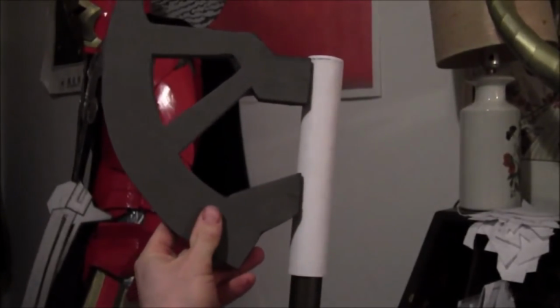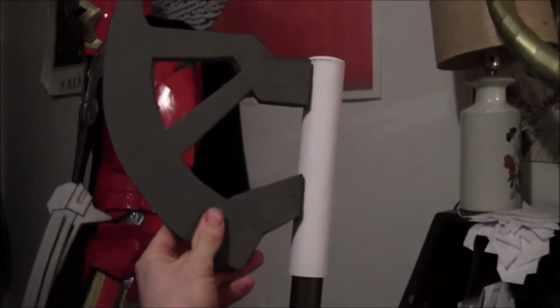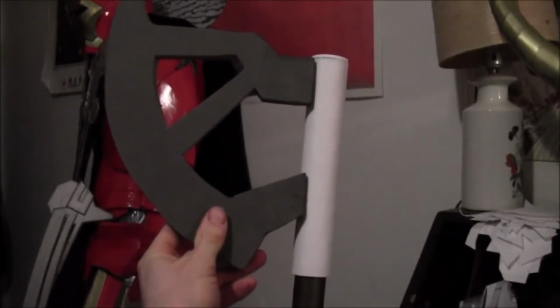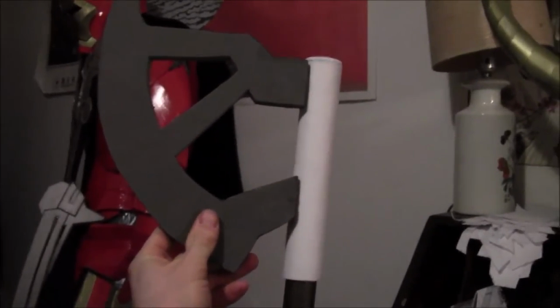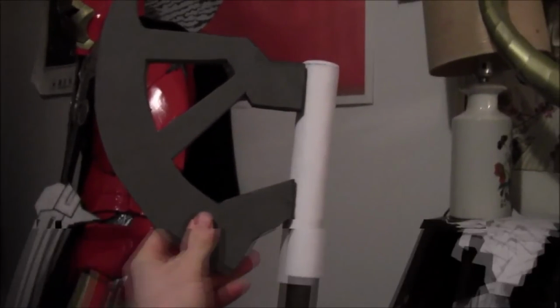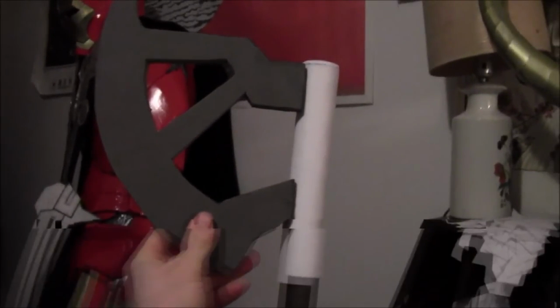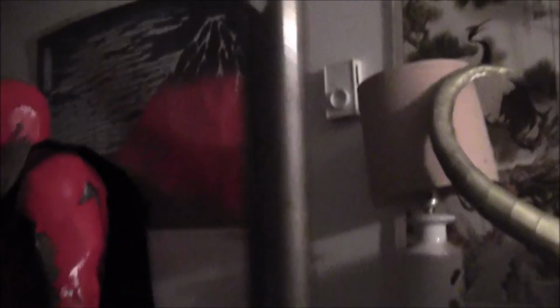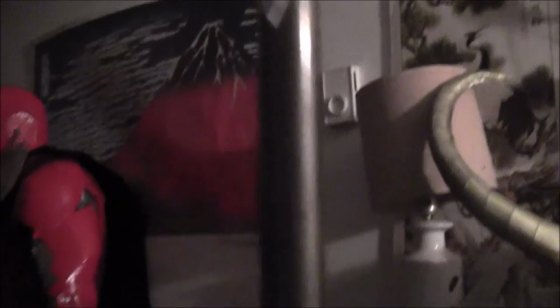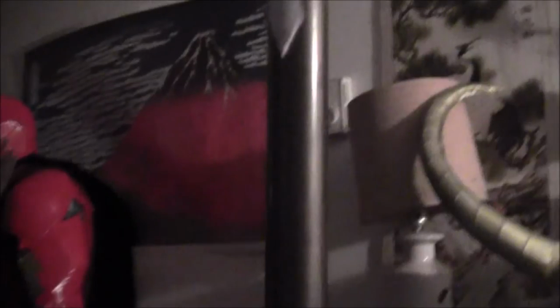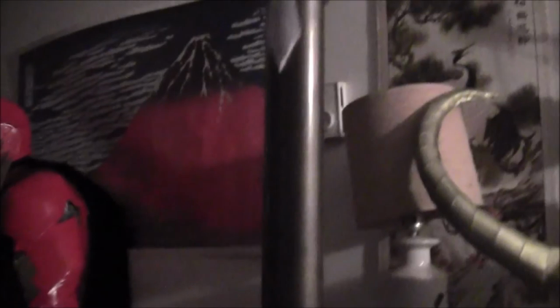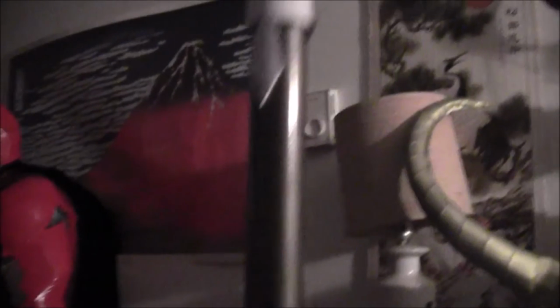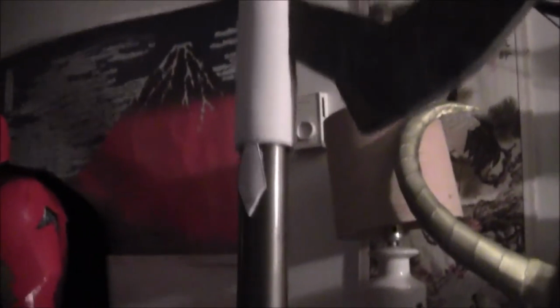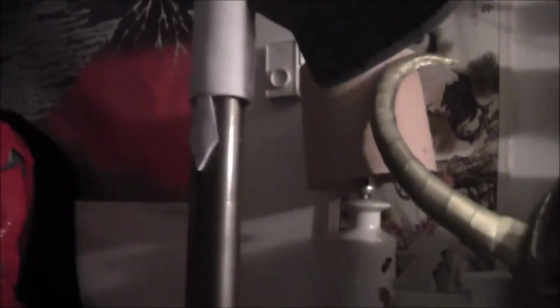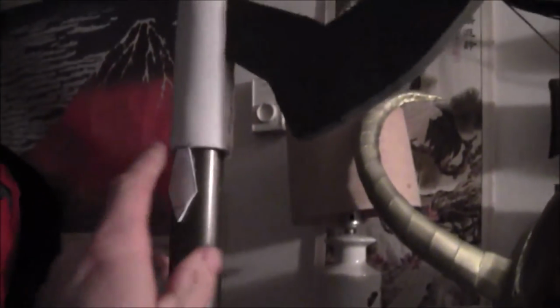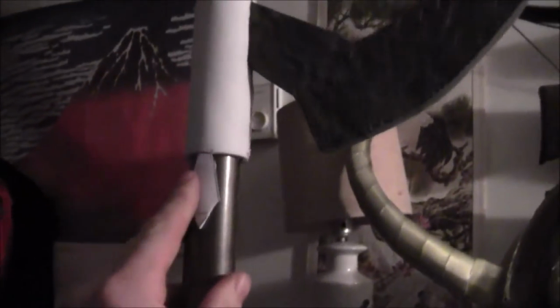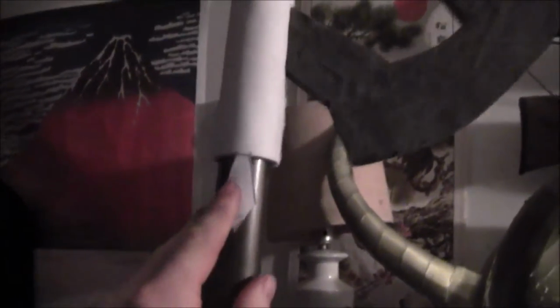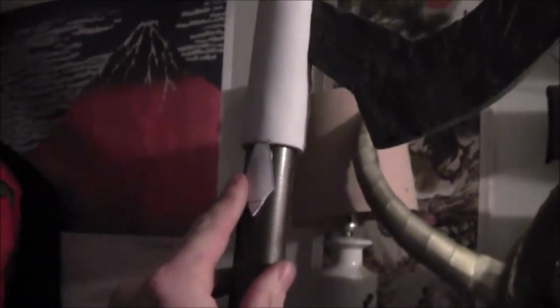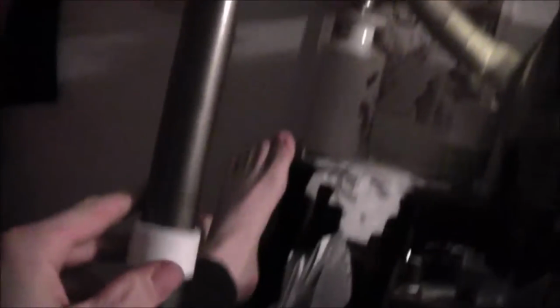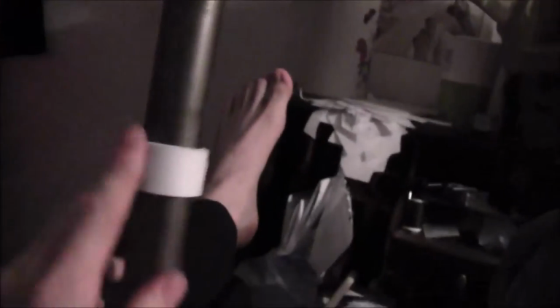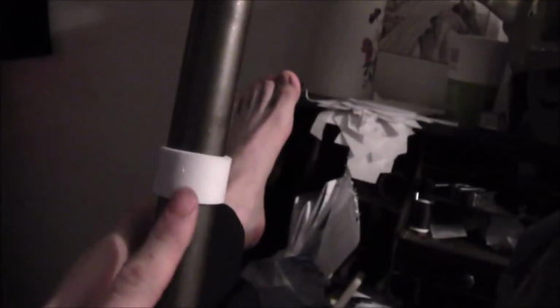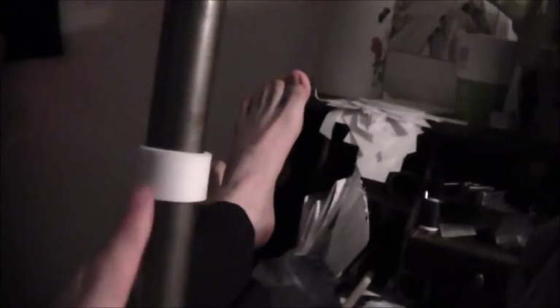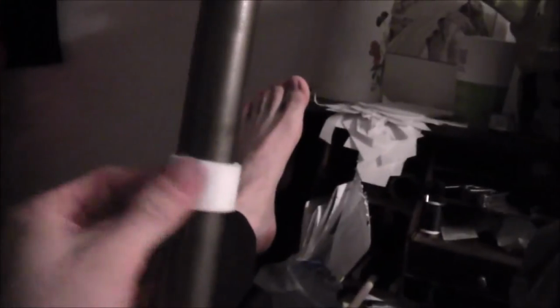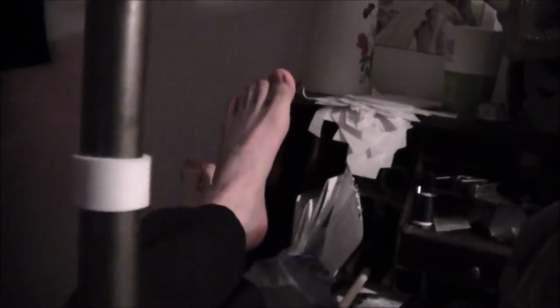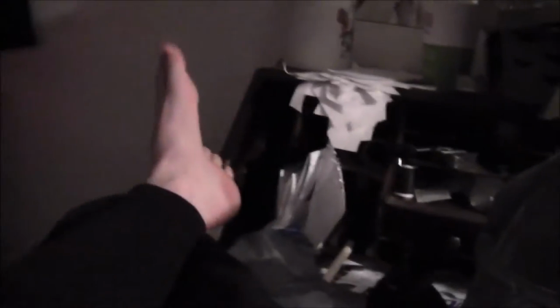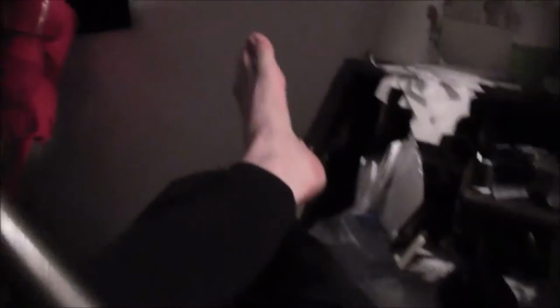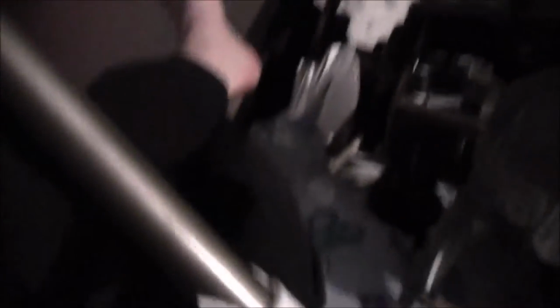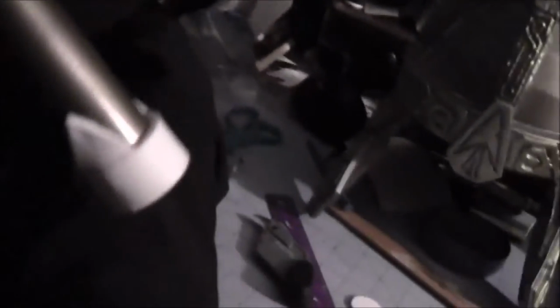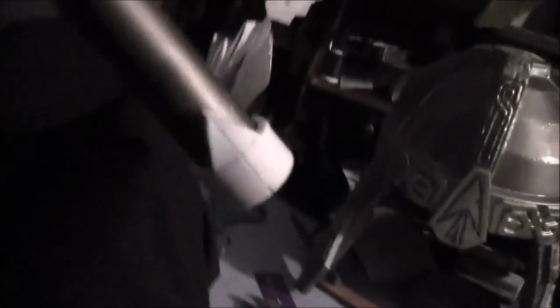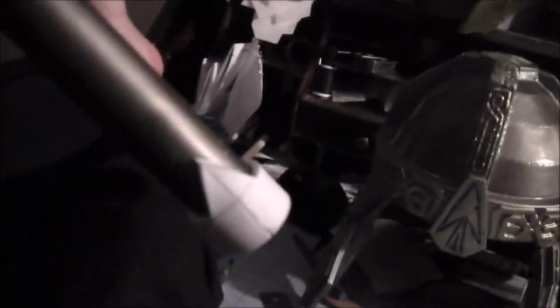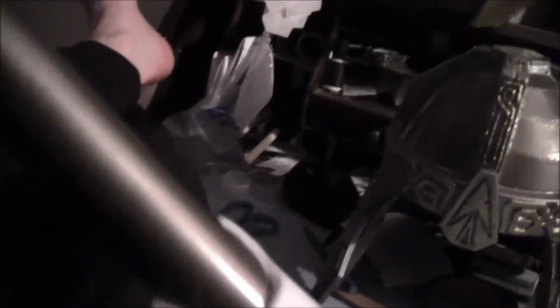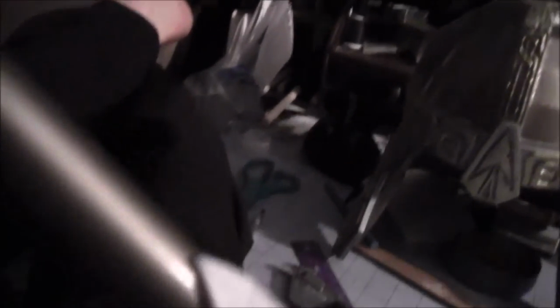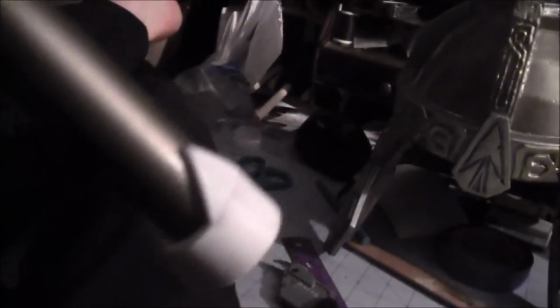Once you've got your white pieces of craft foam glued to the PVC handle, you're just going to glue the blade onto the white part at the top. Then cut a few extra small details out of the white foam. They're not totally authentic or accurate, but I added them on just to try and spice it up a little bit.